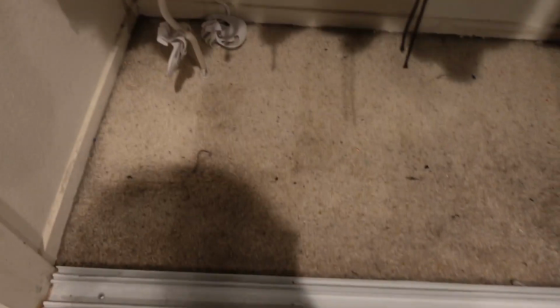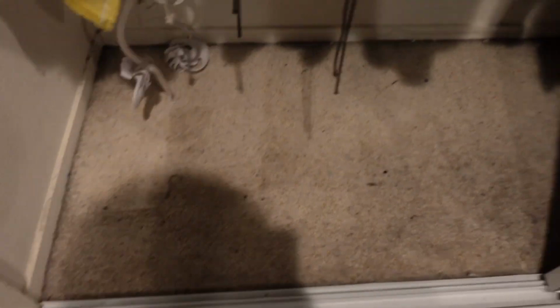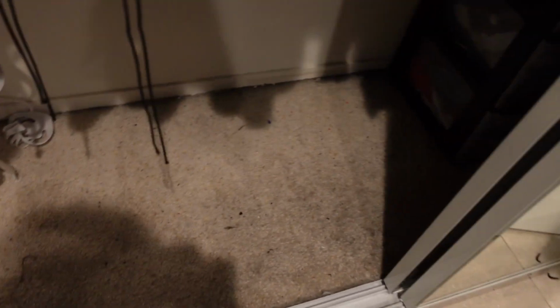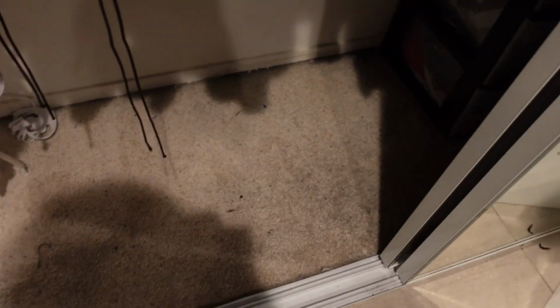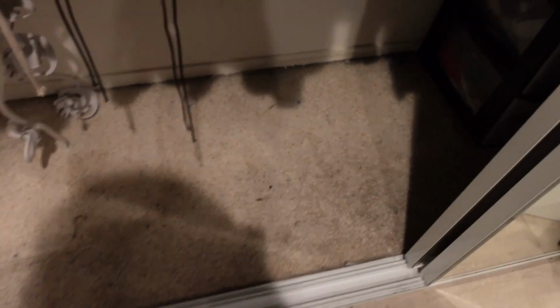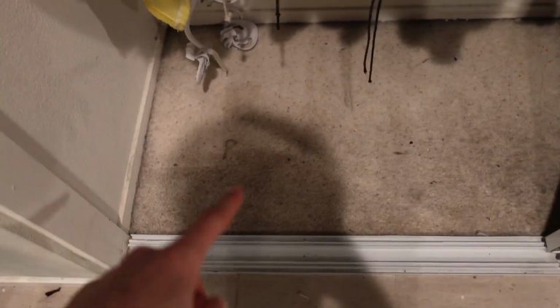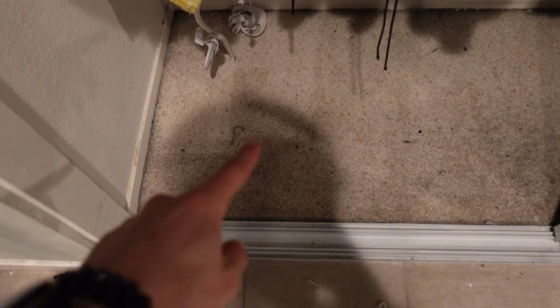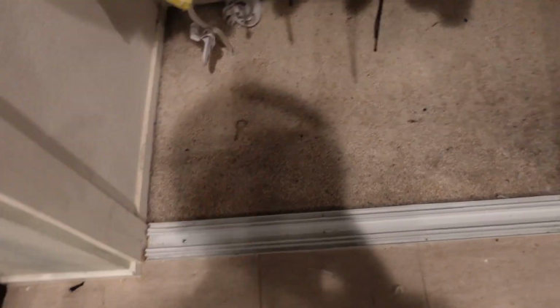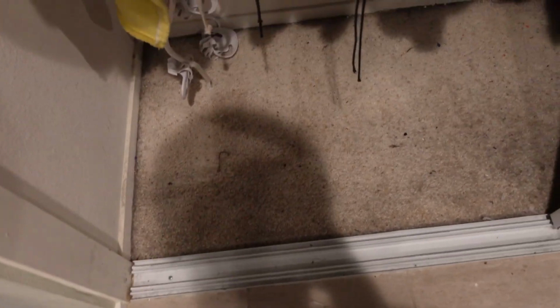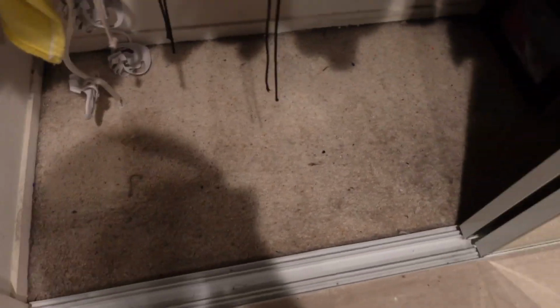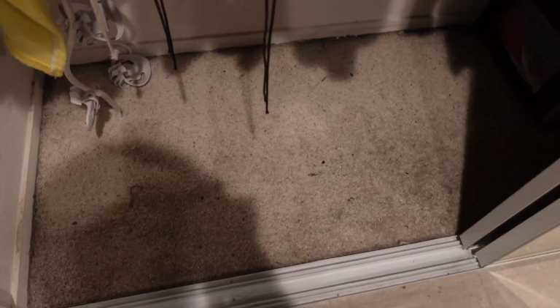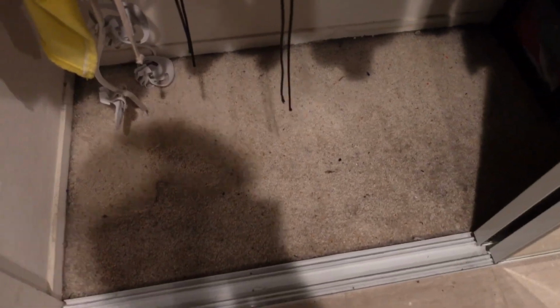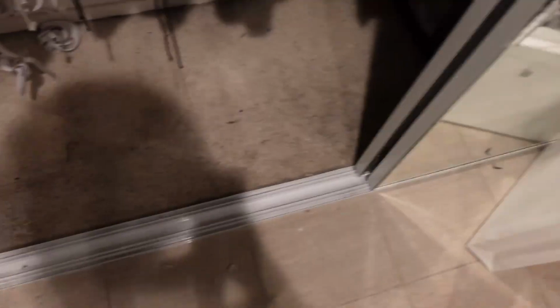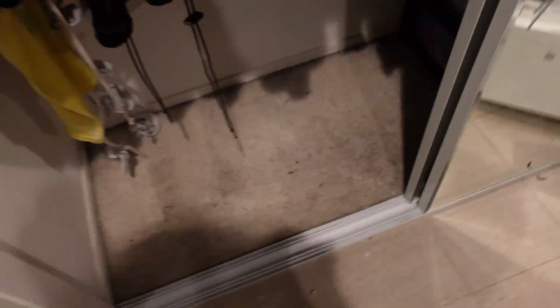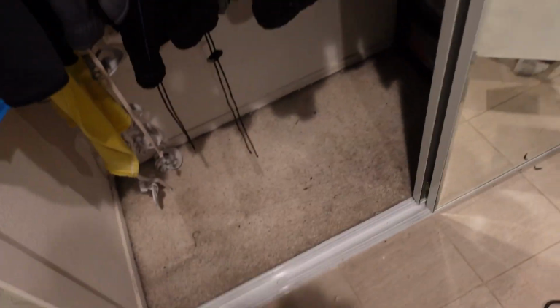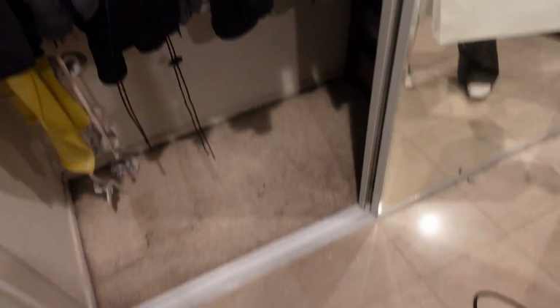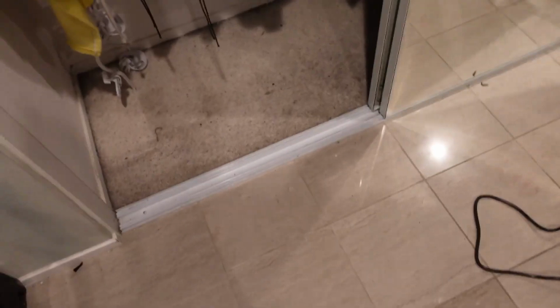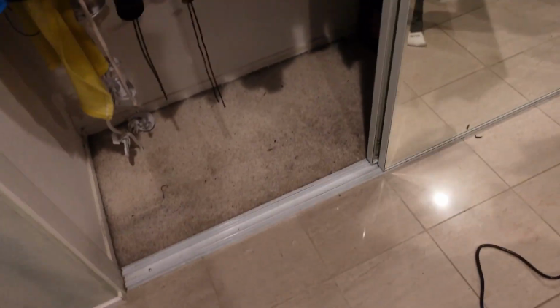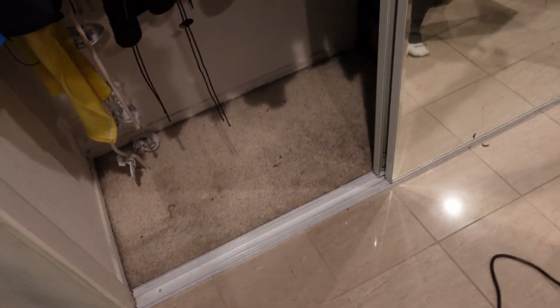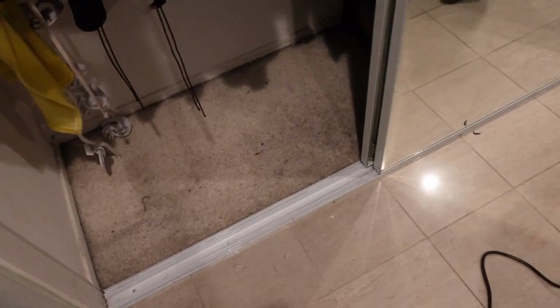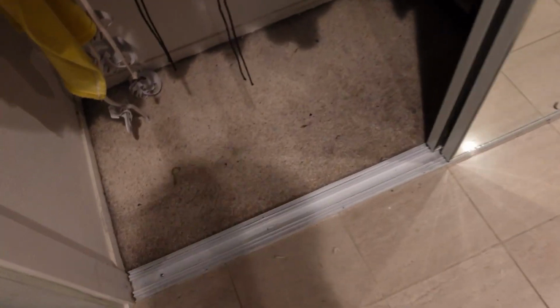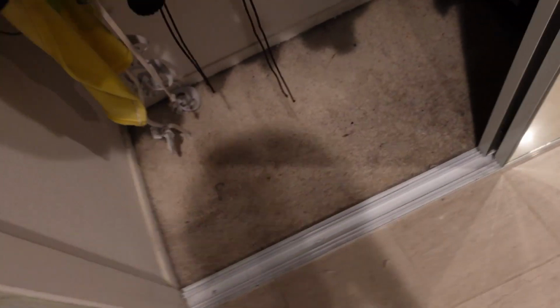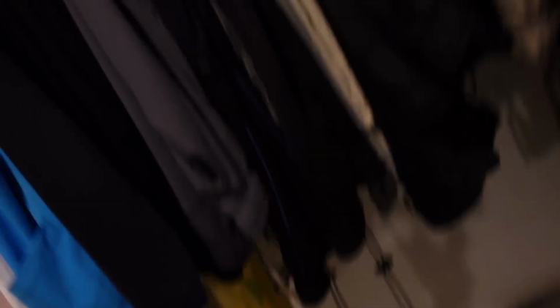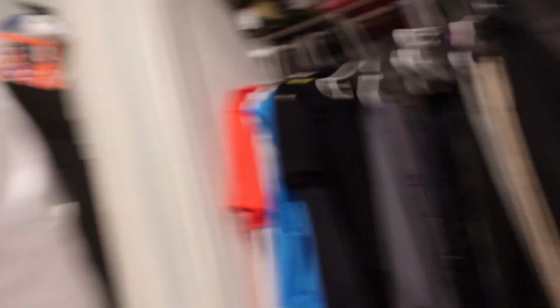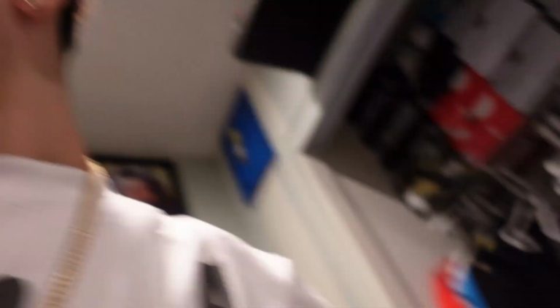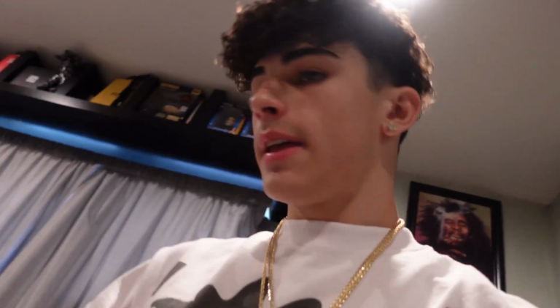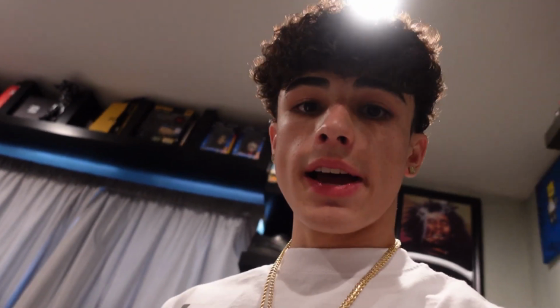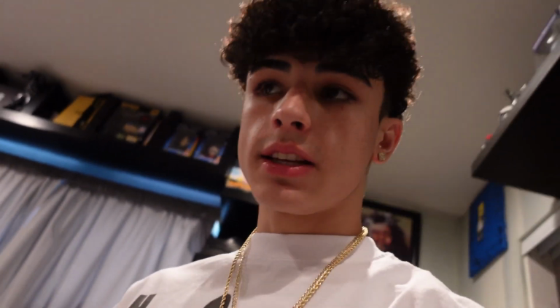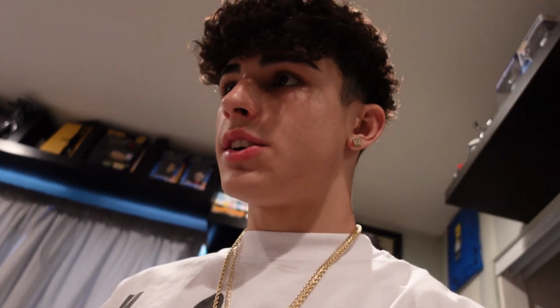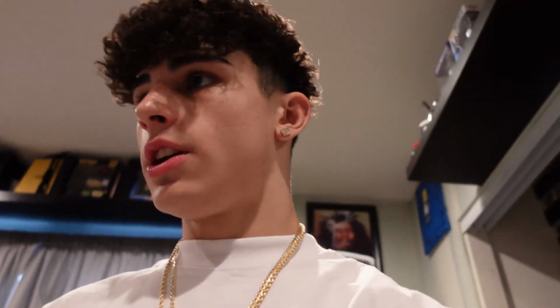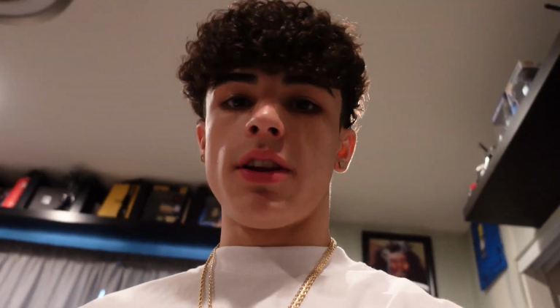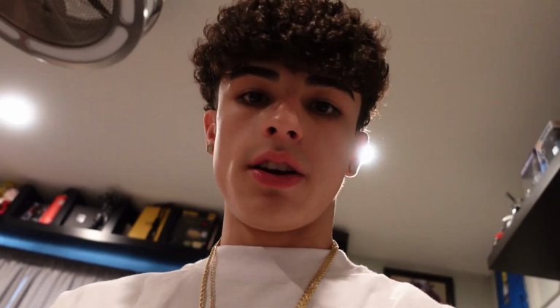That's the closet now. I just need a vacuum and we should be straight. We'll see how much cleaner that gets because it's honestly not even that dirty.